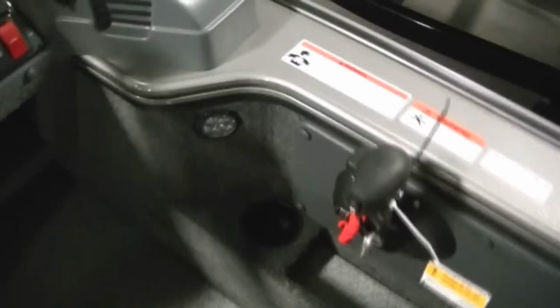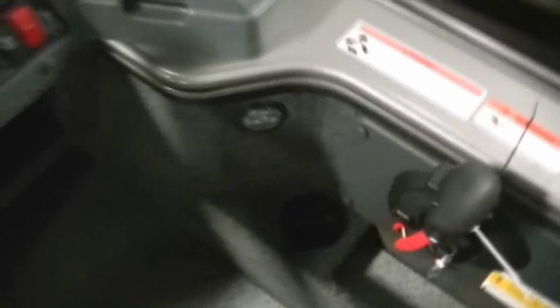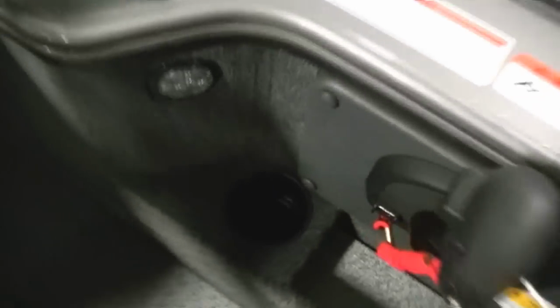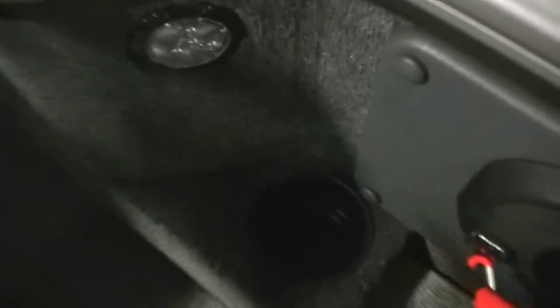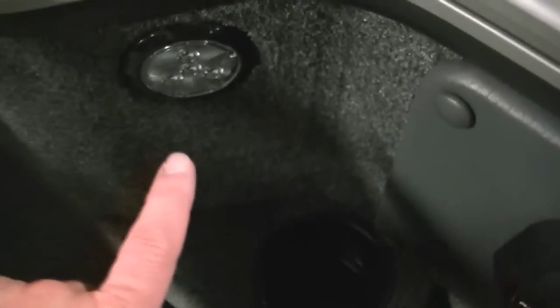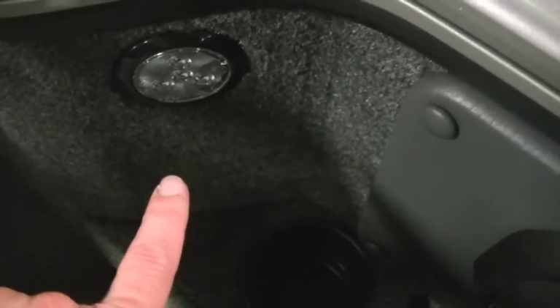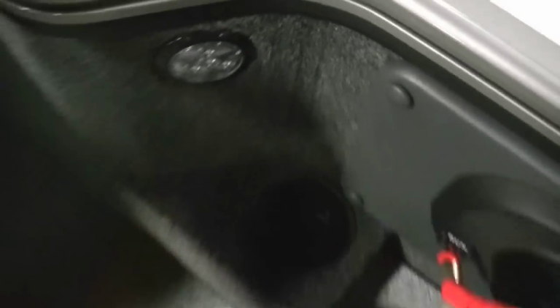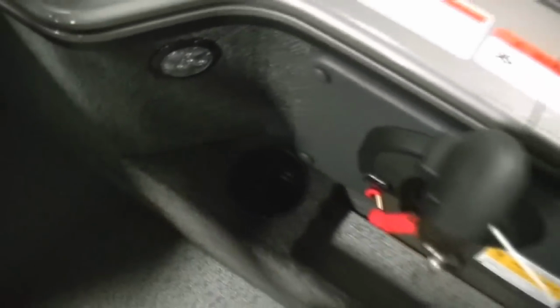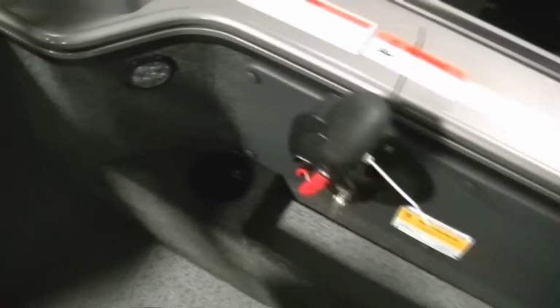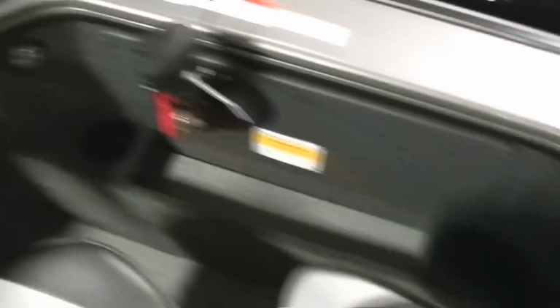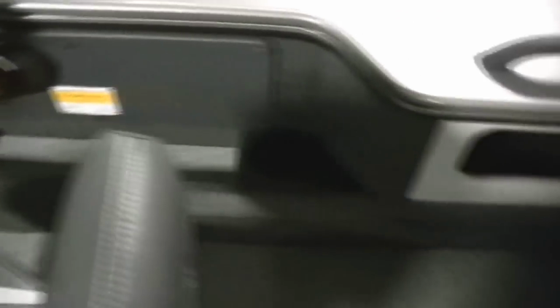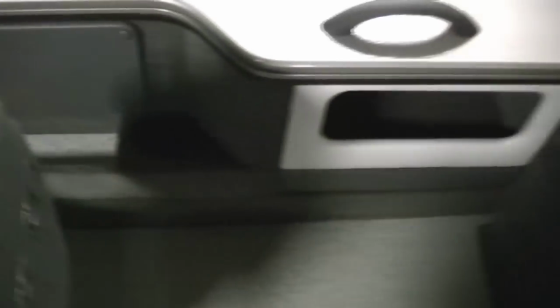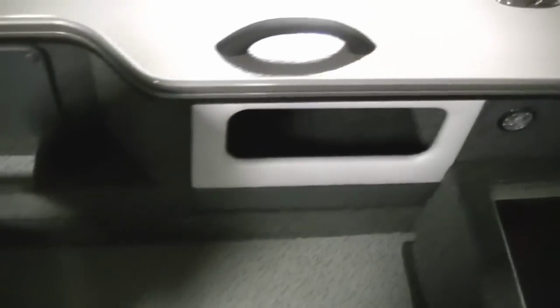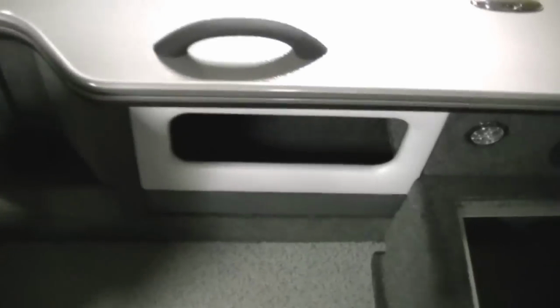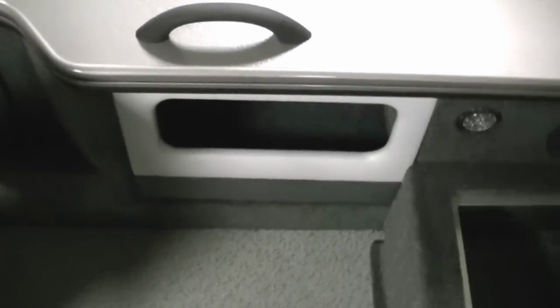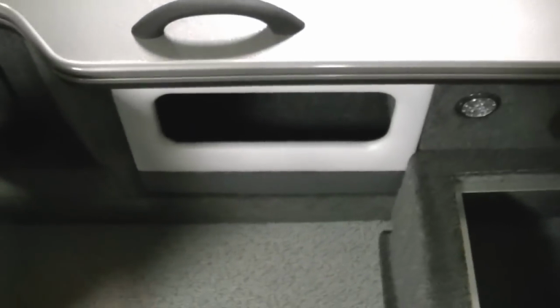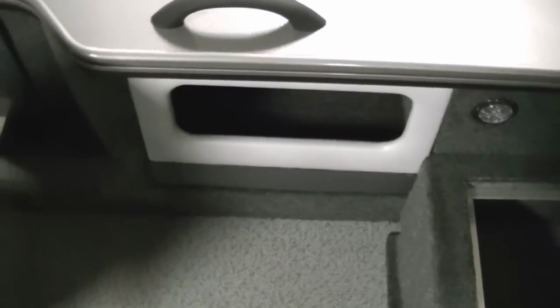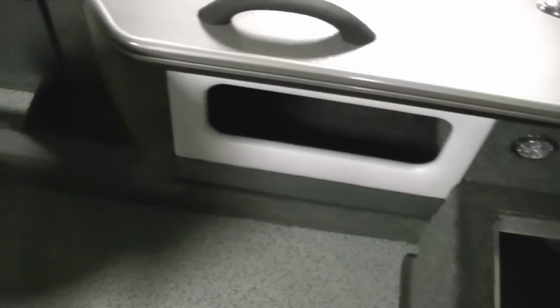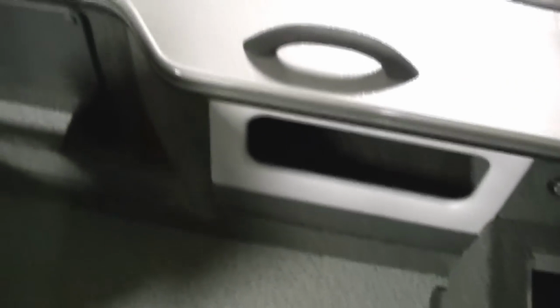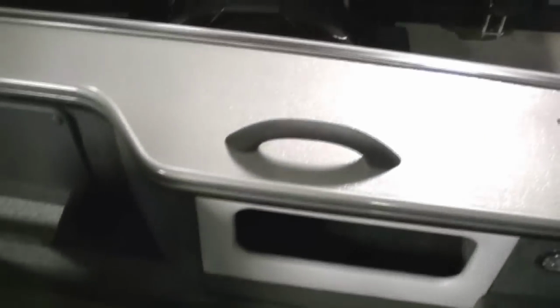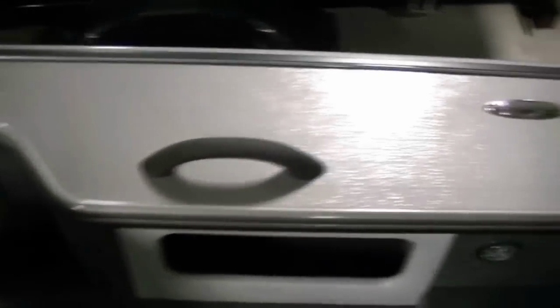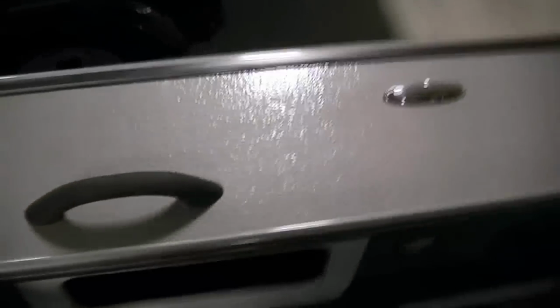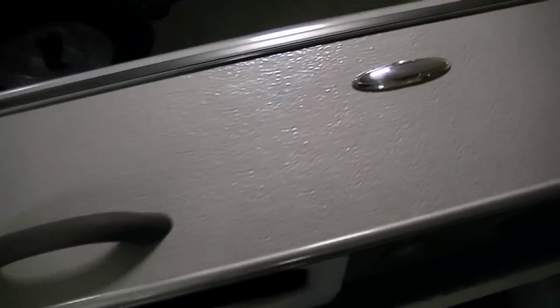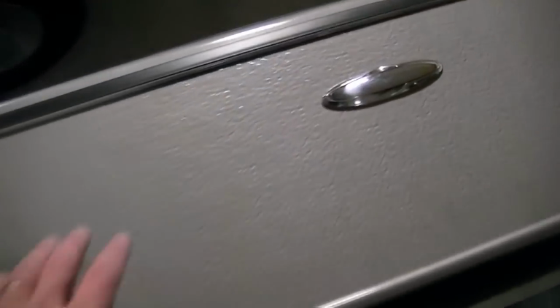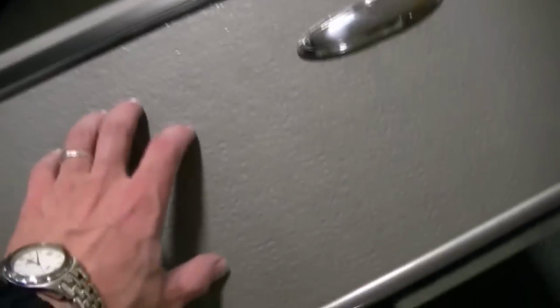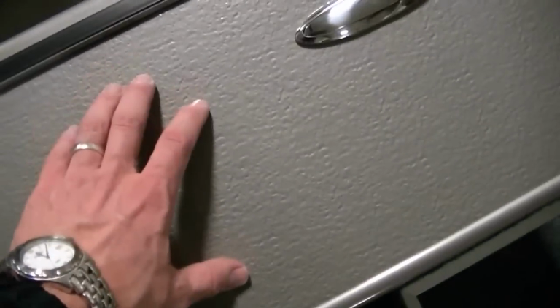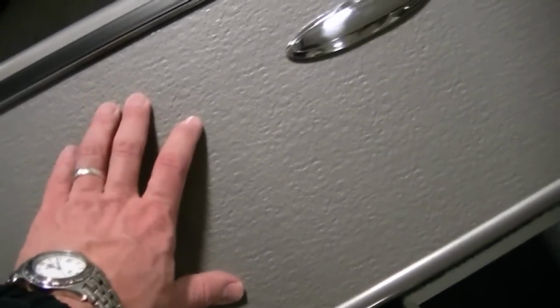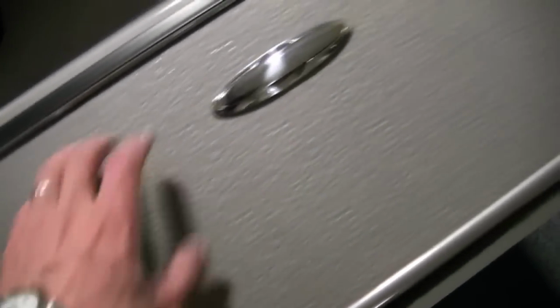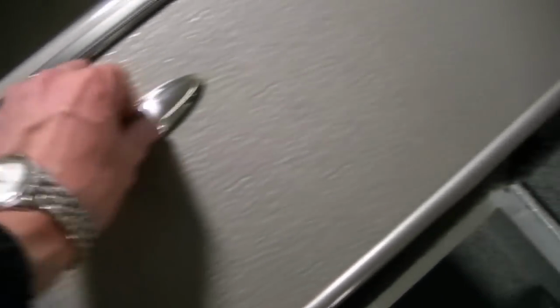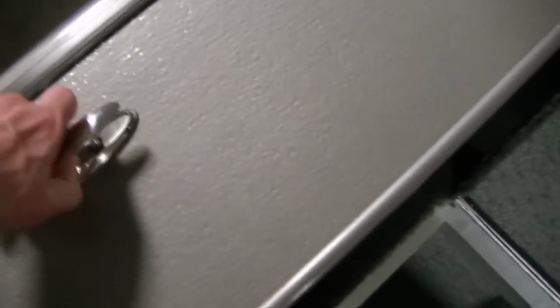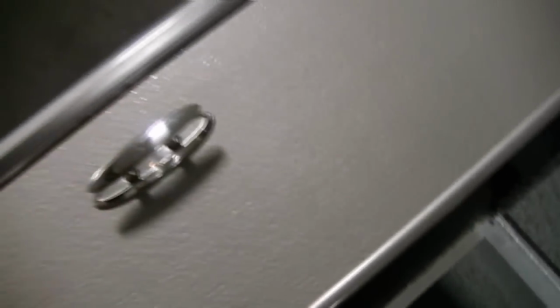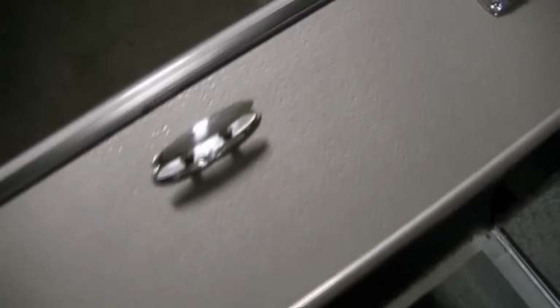Throughout the boat you have LED lighting, which is very nice — it keeps things really lit in here. There's a nice storage area, and as you can see, really wide gunnels, which is one of the Pro-V staples. Pull-up cleats as well.